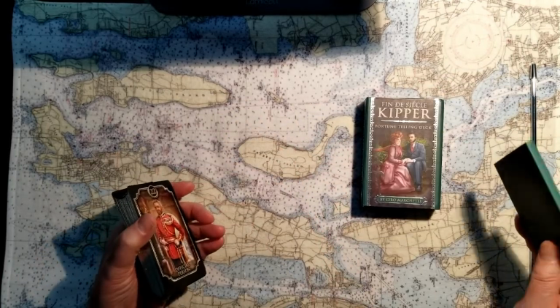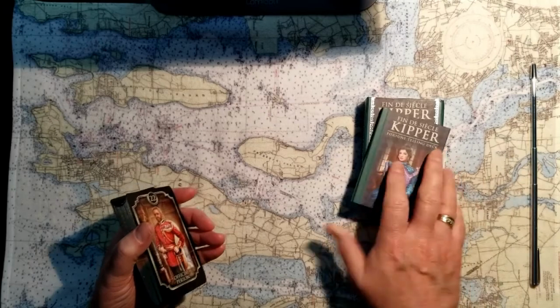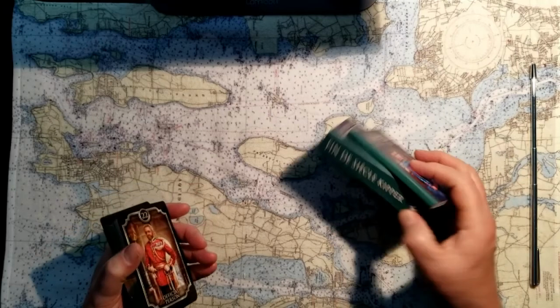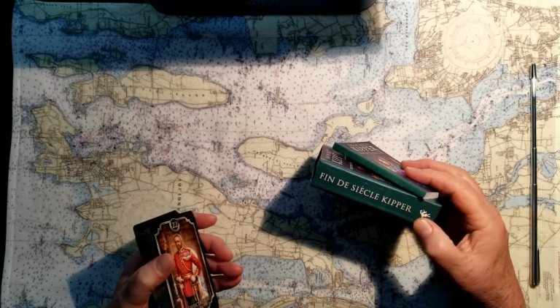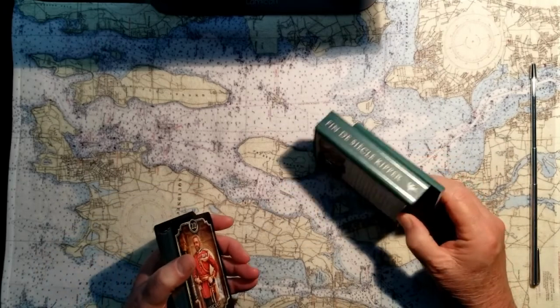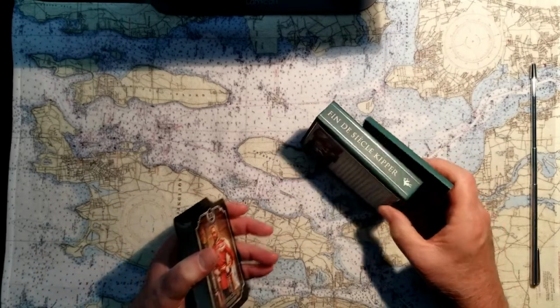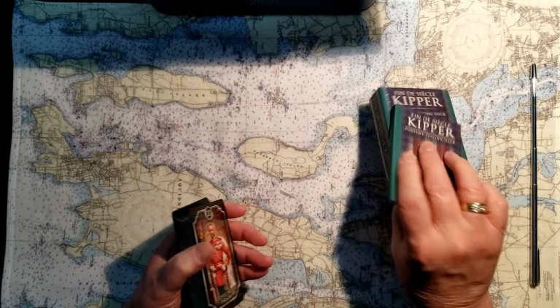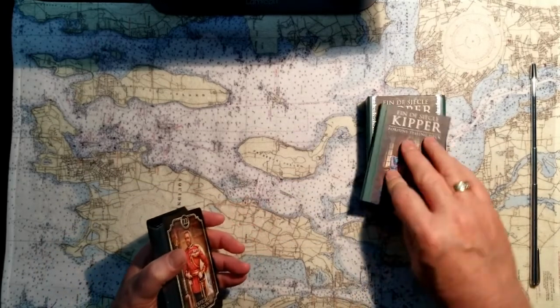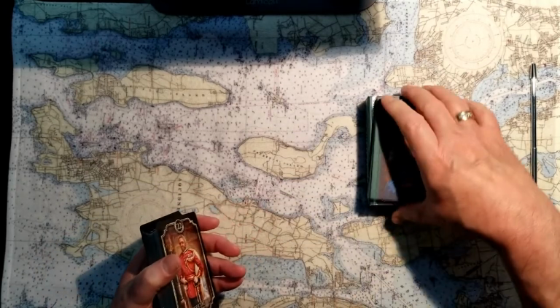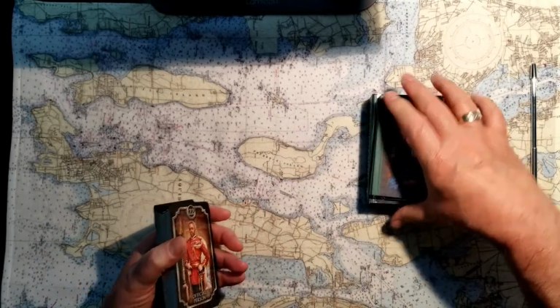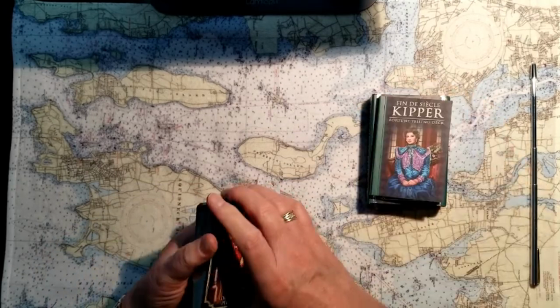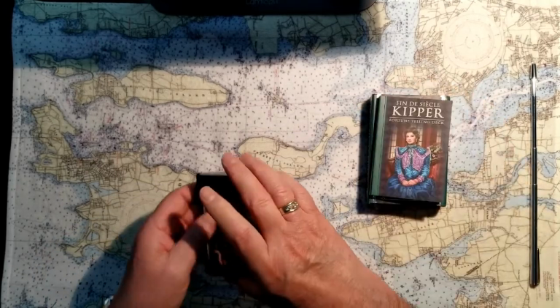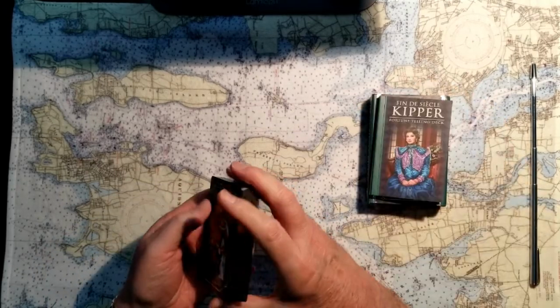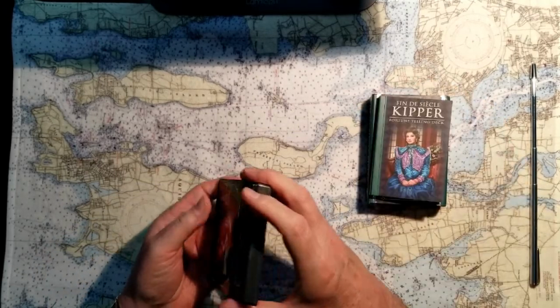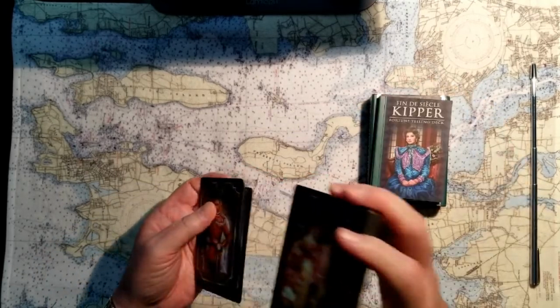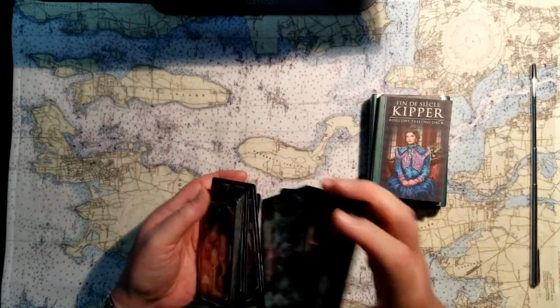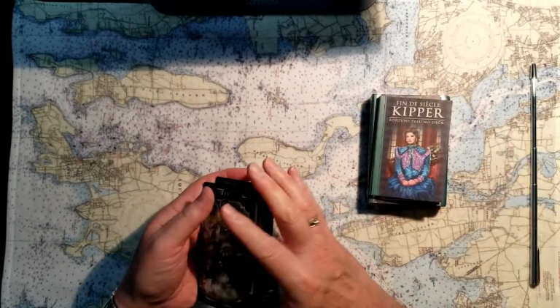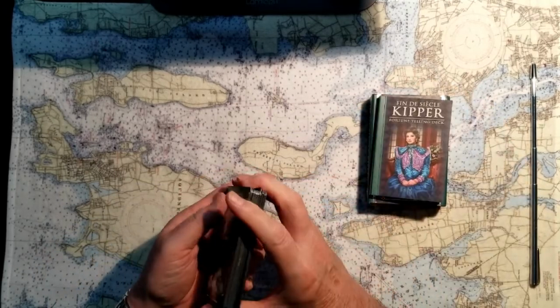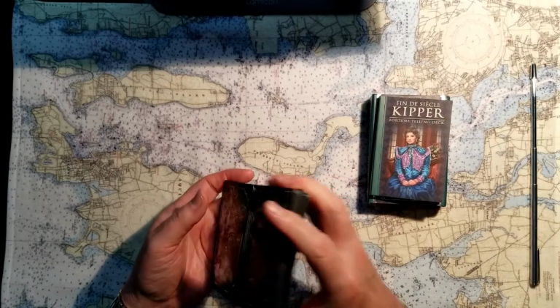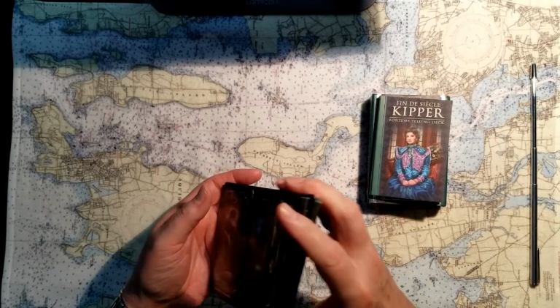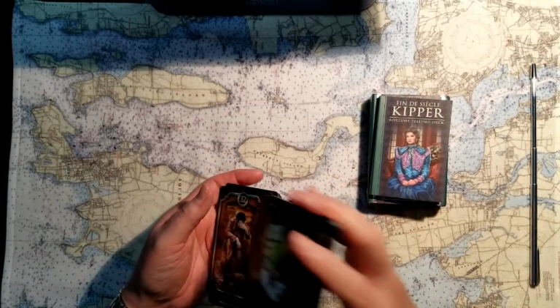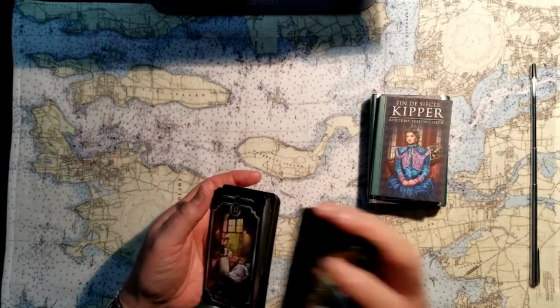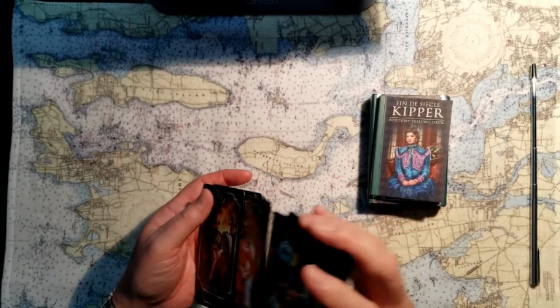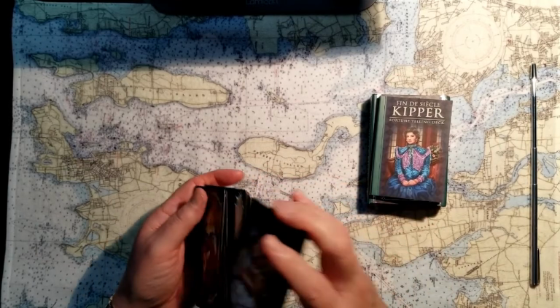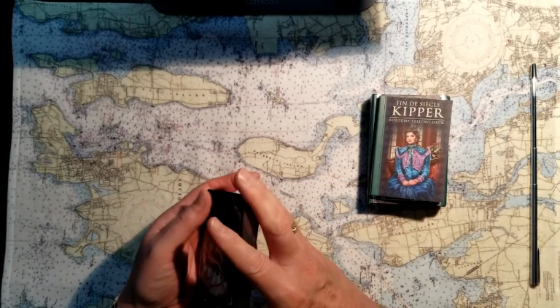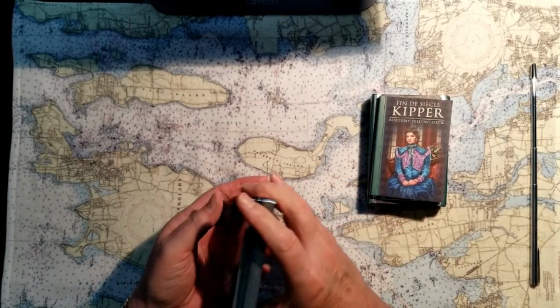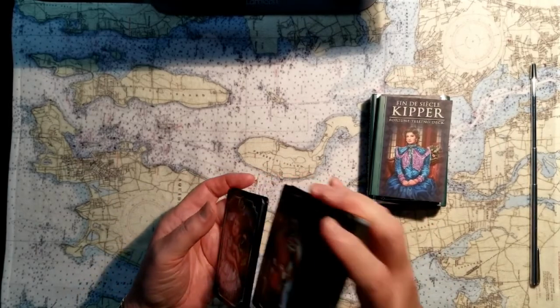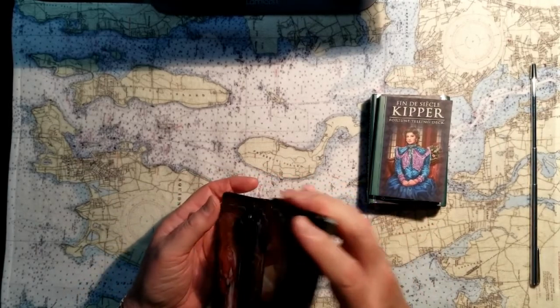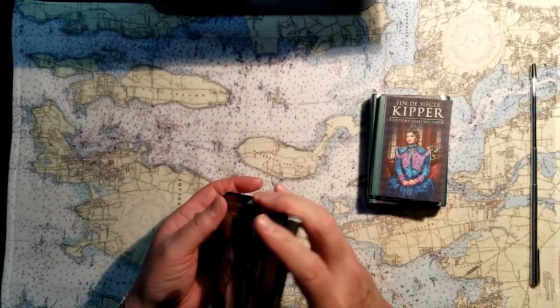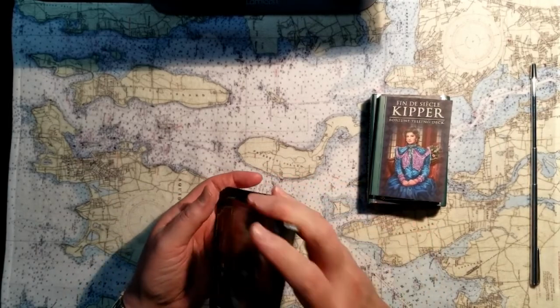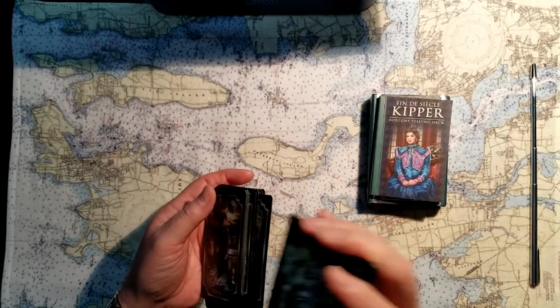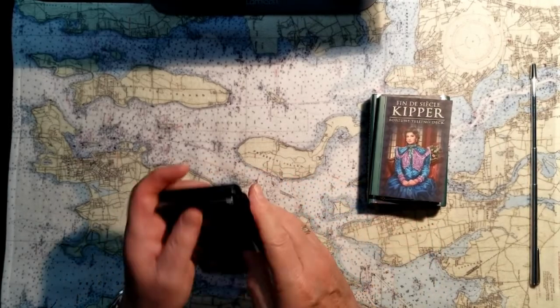There are 36 of these cards, I believe. They can be used for complete fortune-telling or just to do a little energy read, which is how I'm going to use them today.